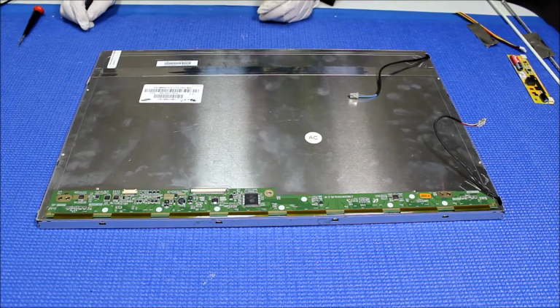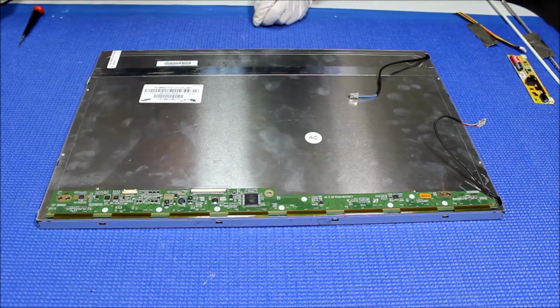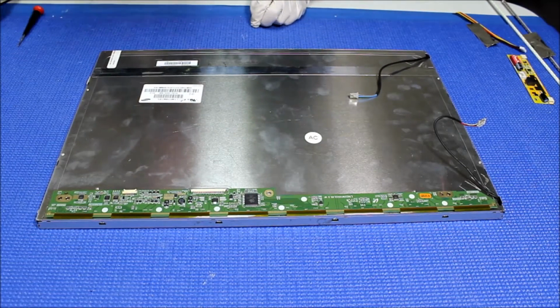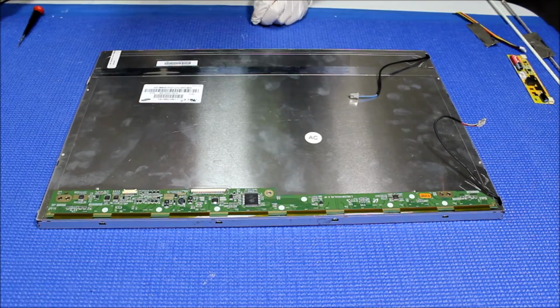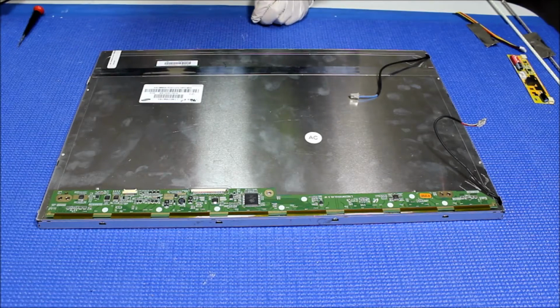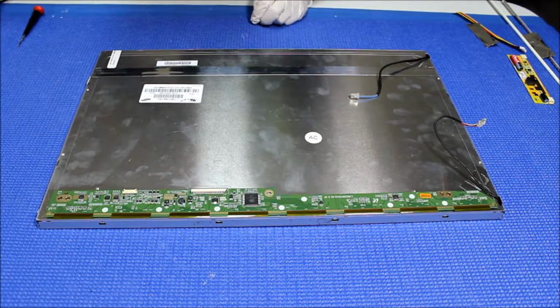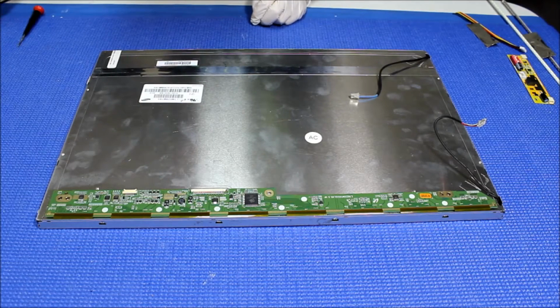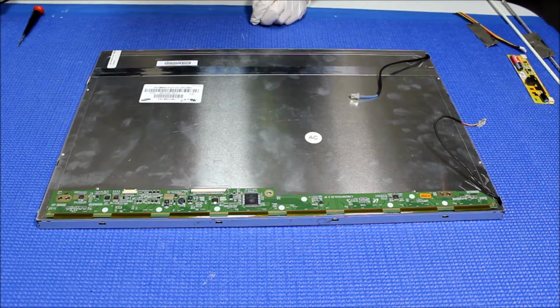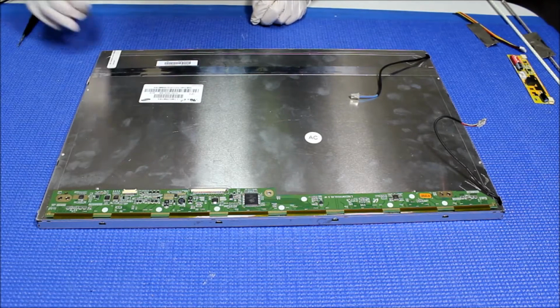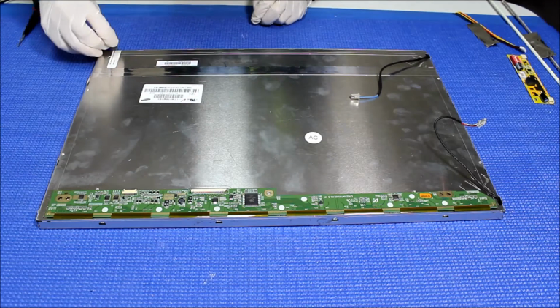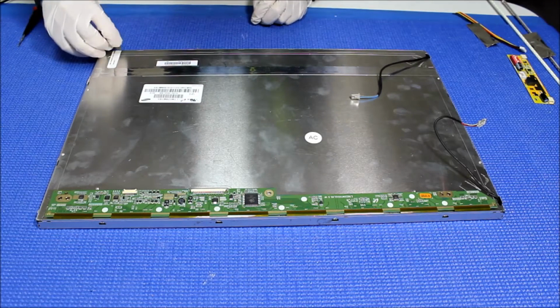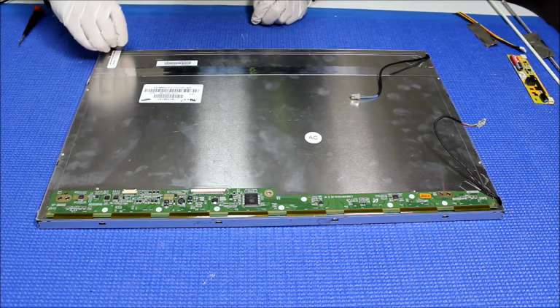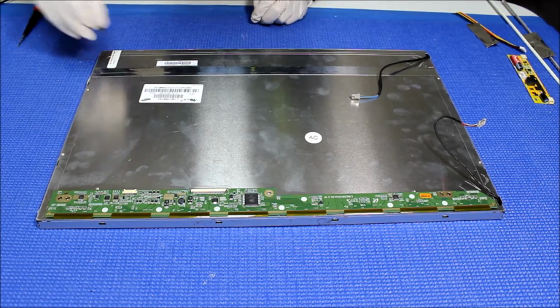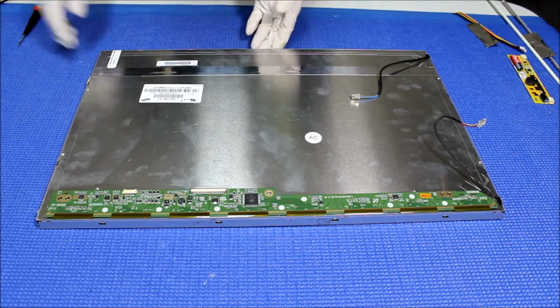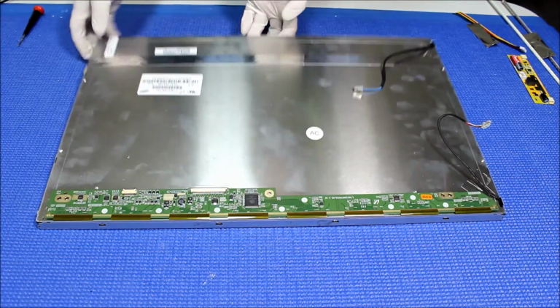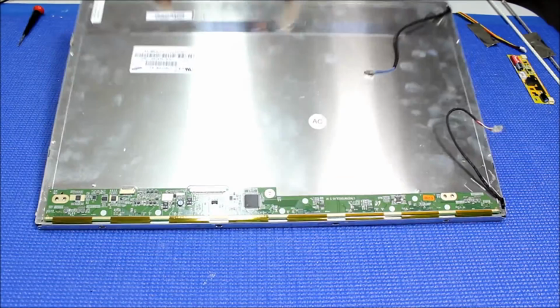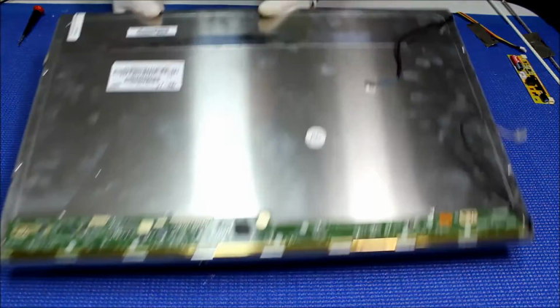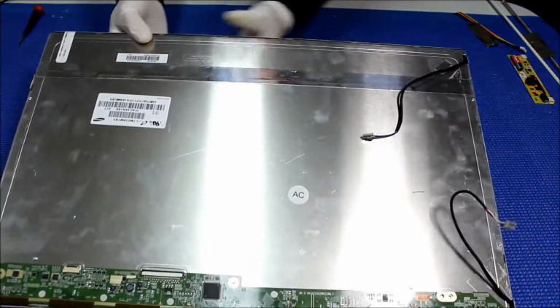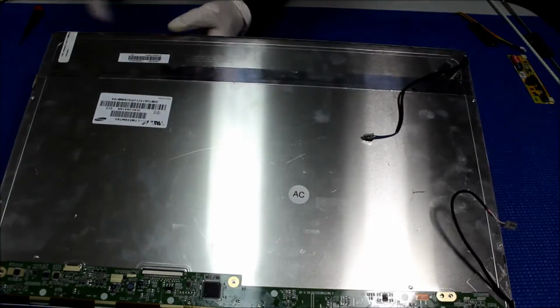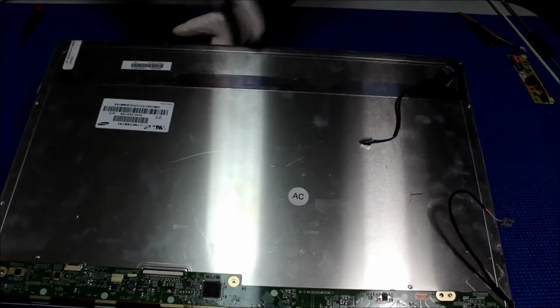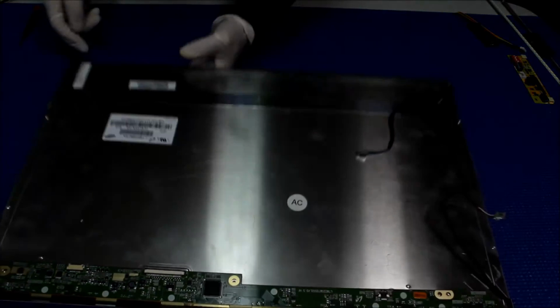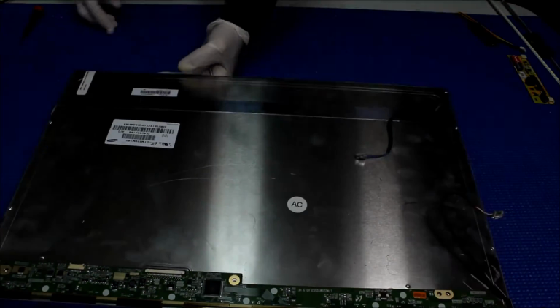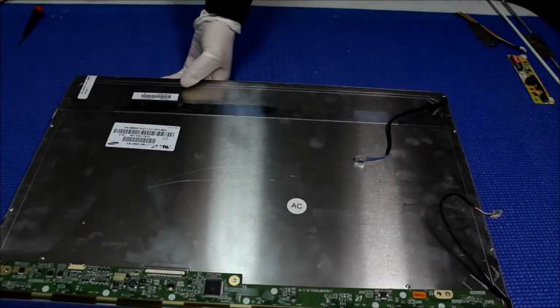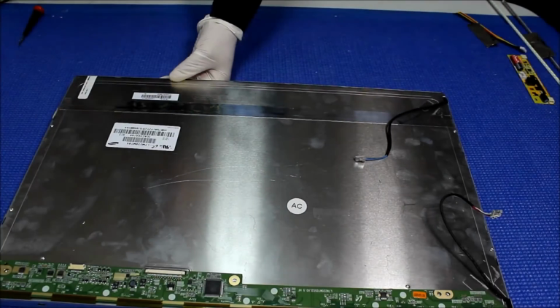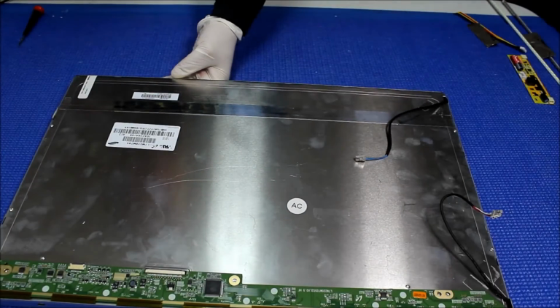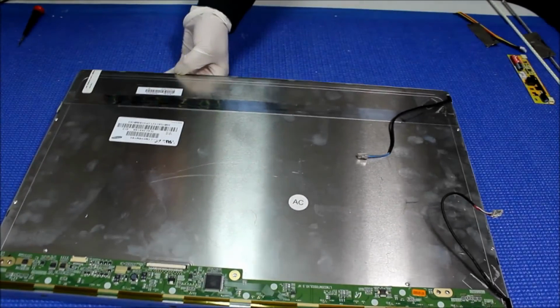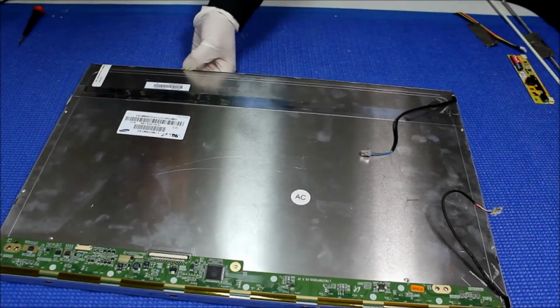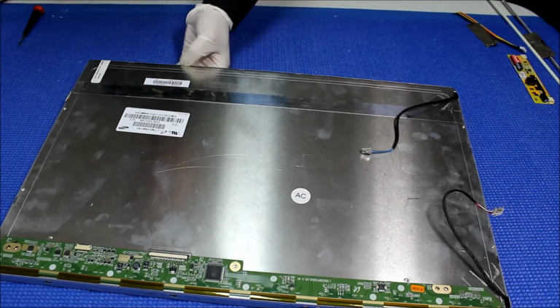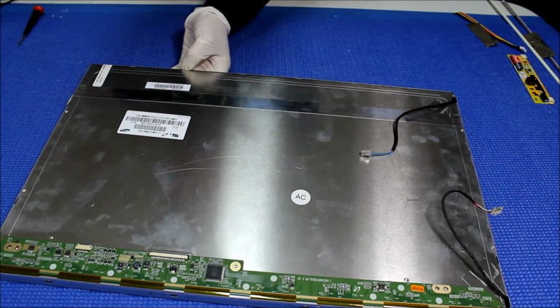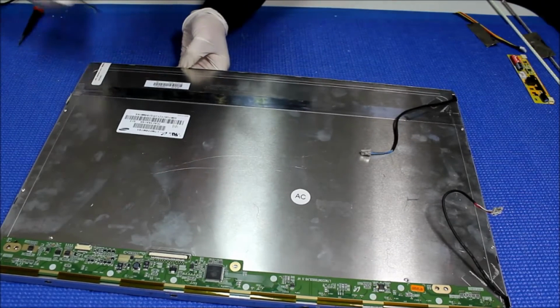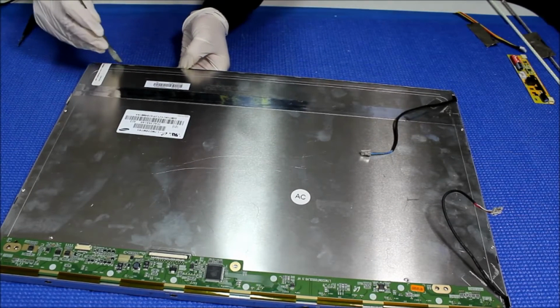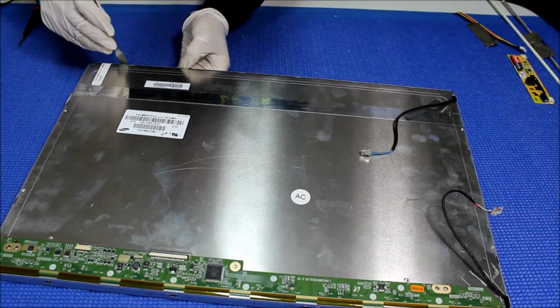Now we need to cut off this little bit here. Just get your screwdriver, one side at a time. Let's do one side at a time.